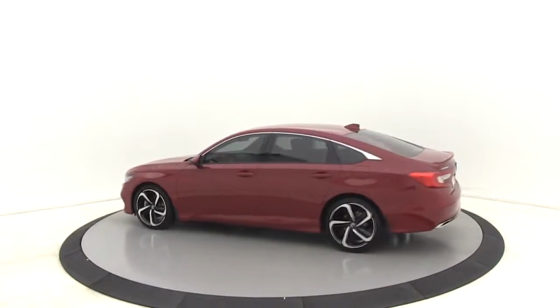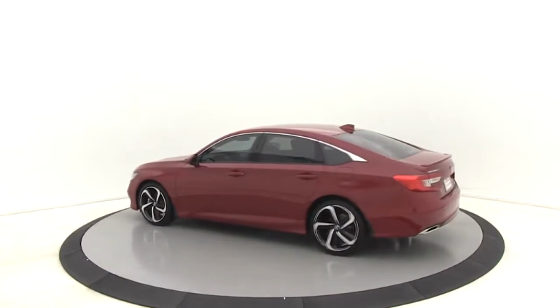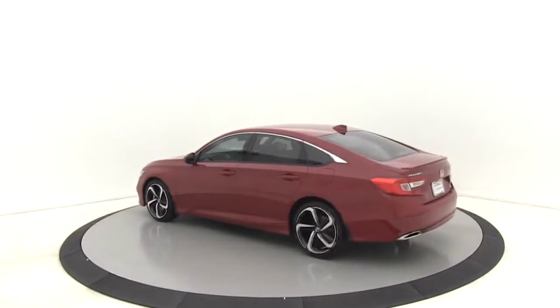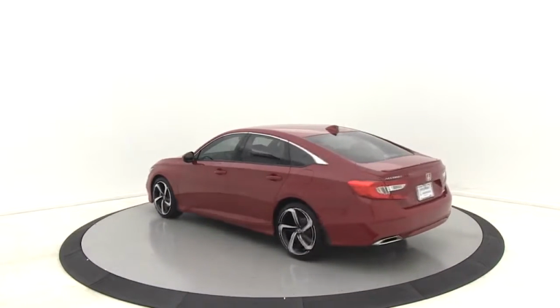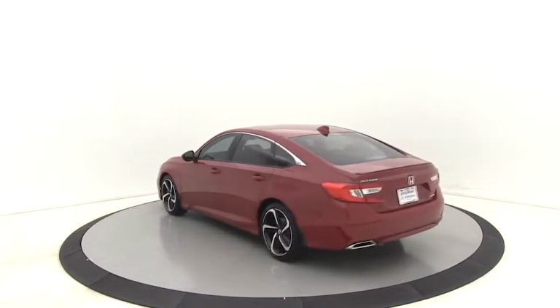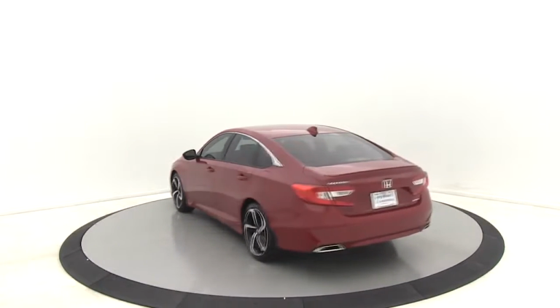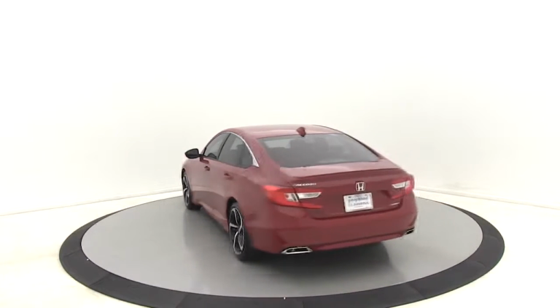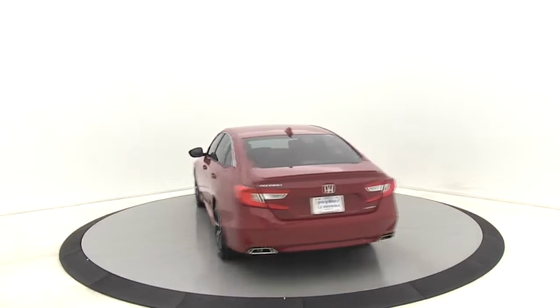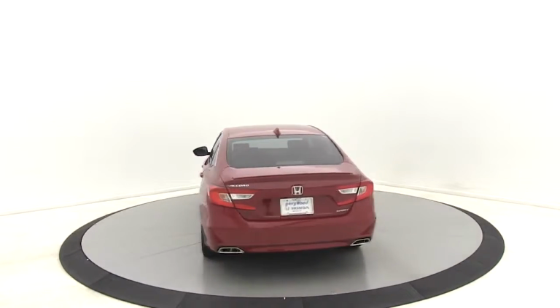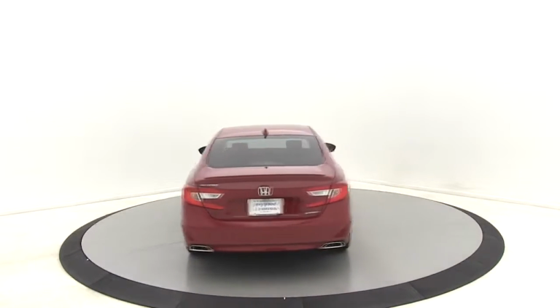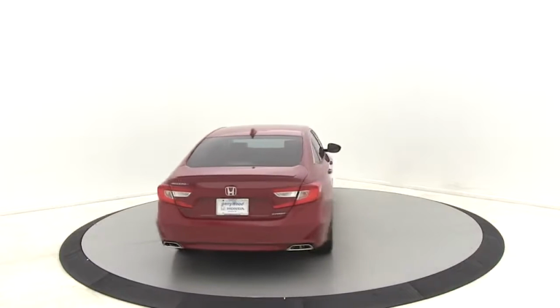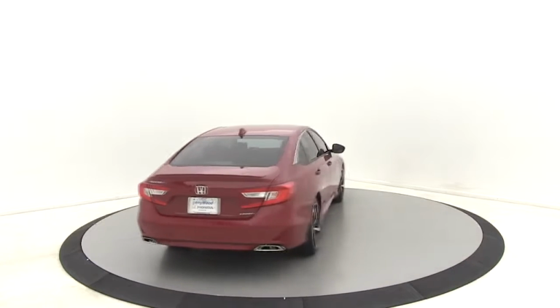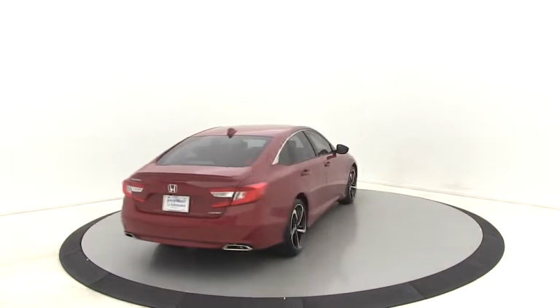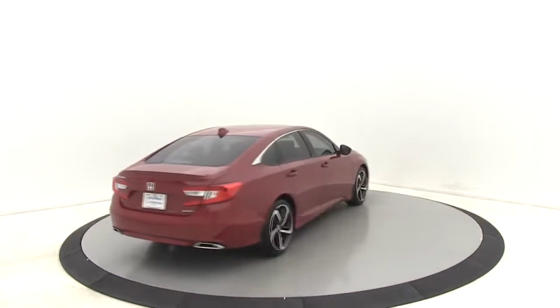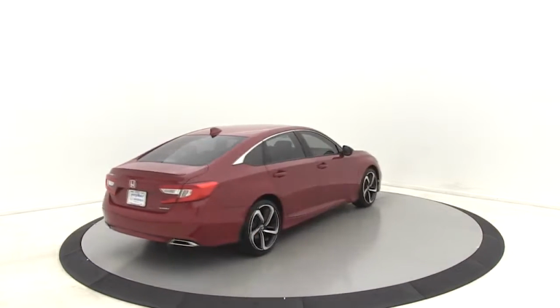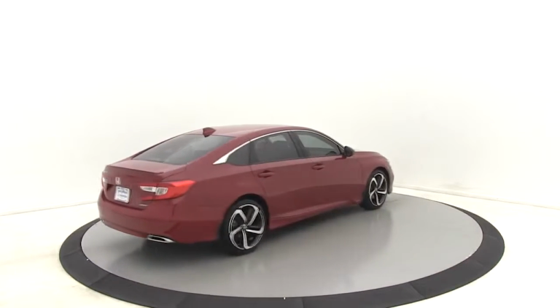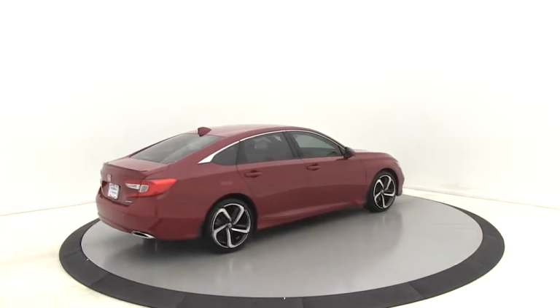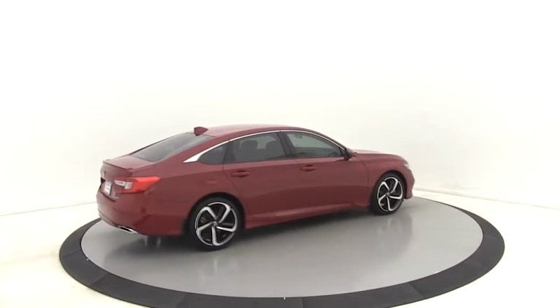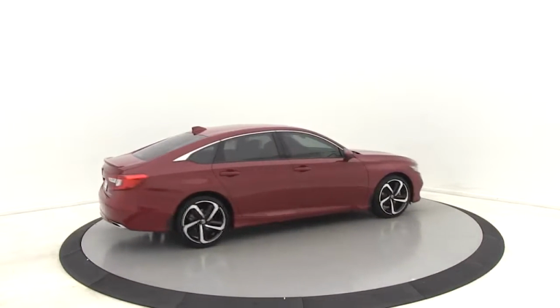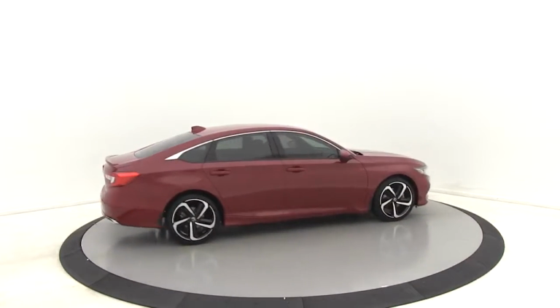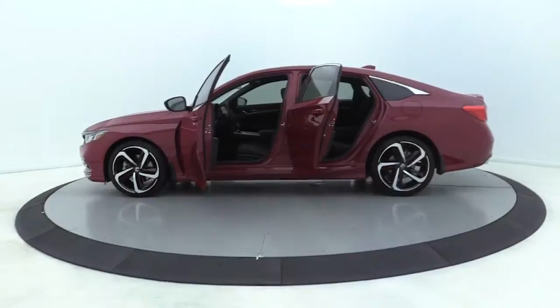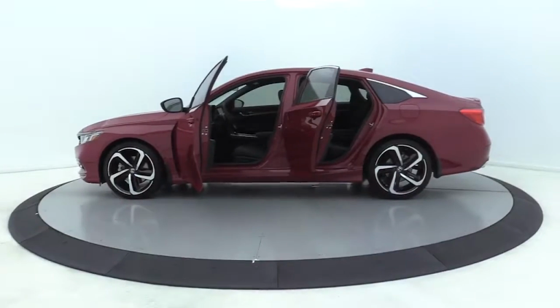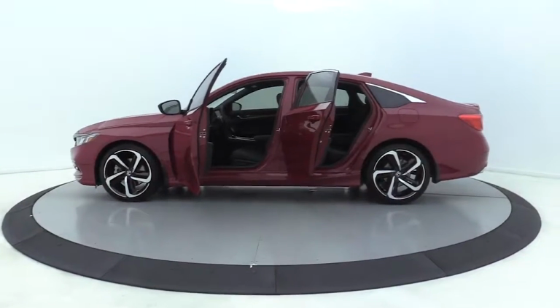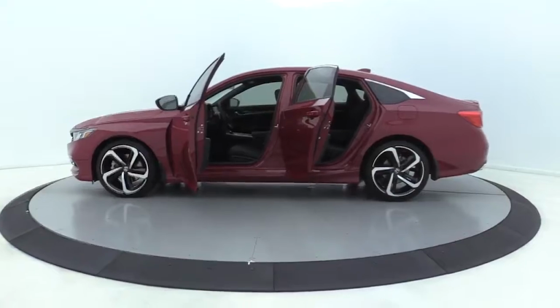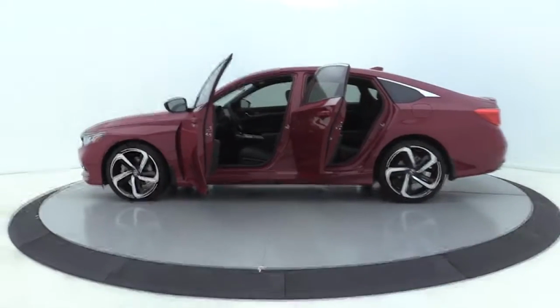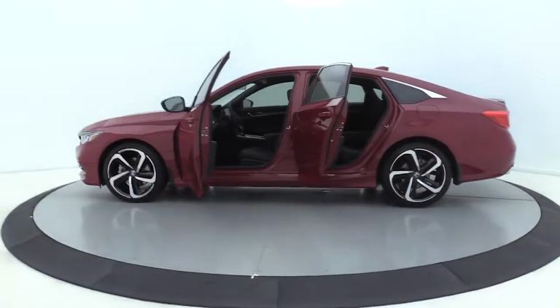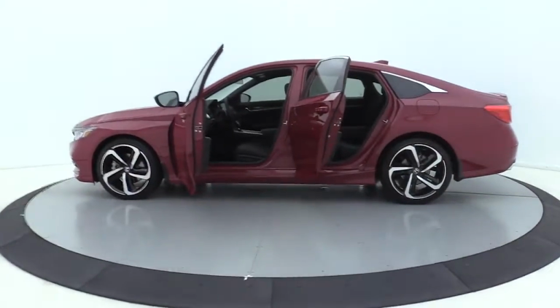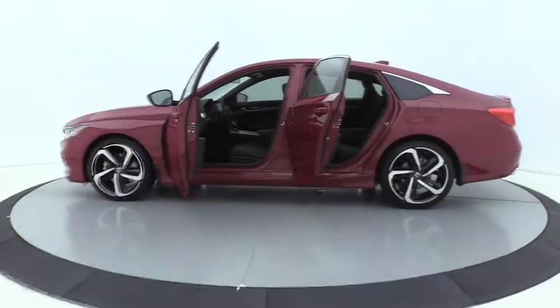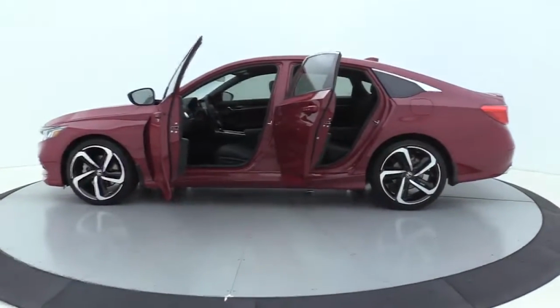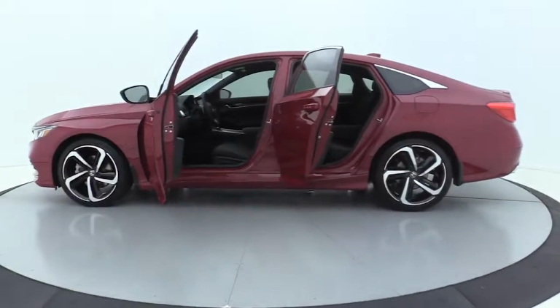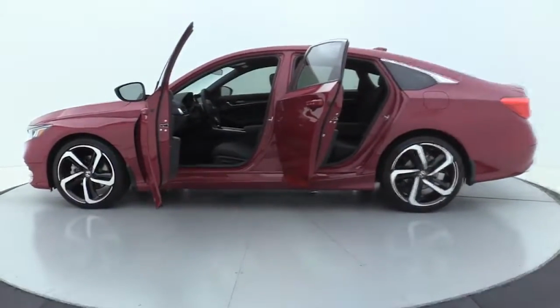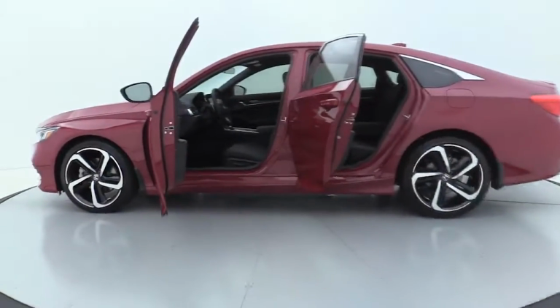Here are some of this vehicle's great options. Traction control. Dual airbags. Leather-wrapped steering wheel. Power steering. Four-wheel disc brakes. AM-FM stereo radio. Eight speakers.